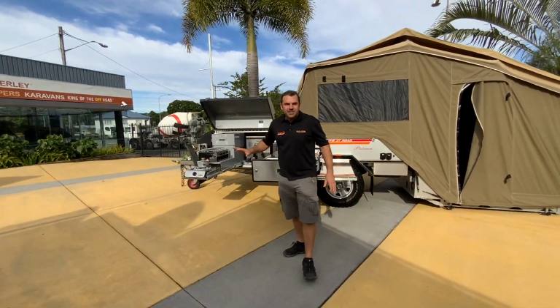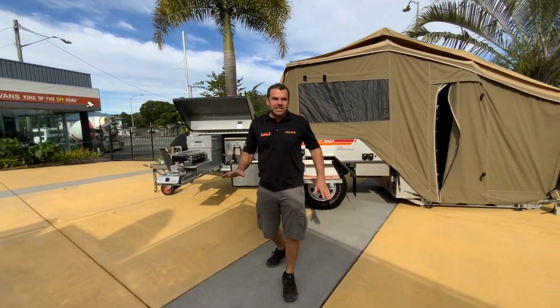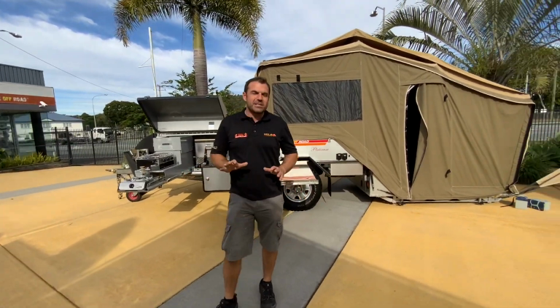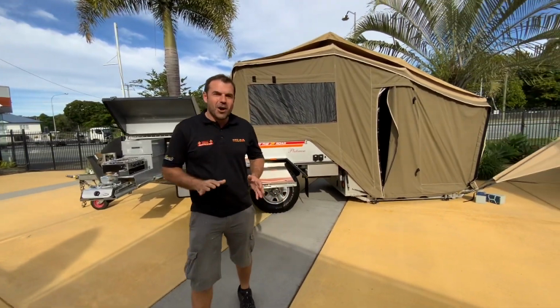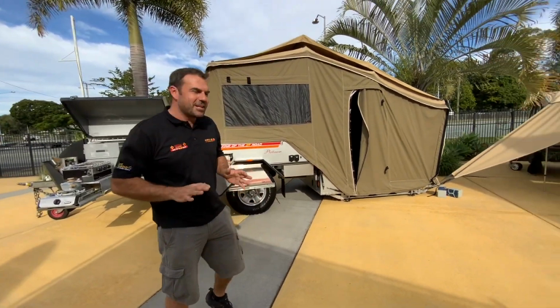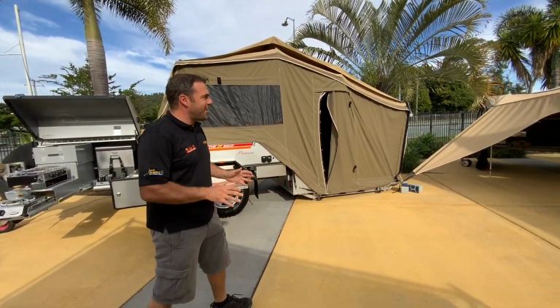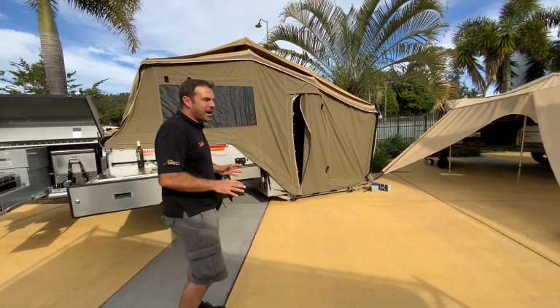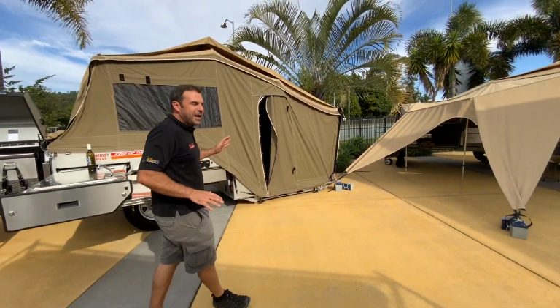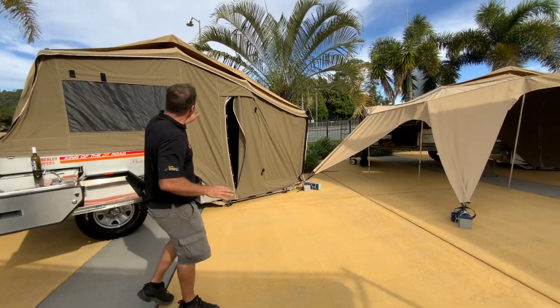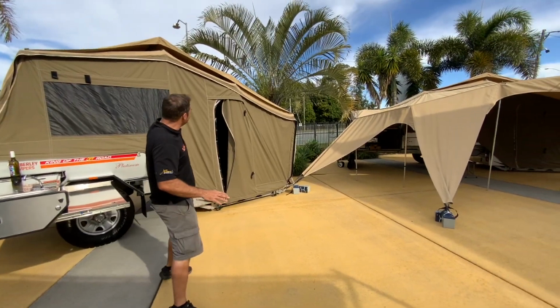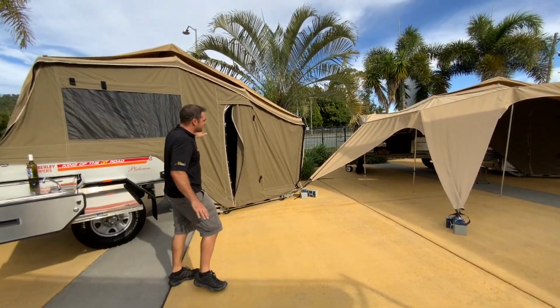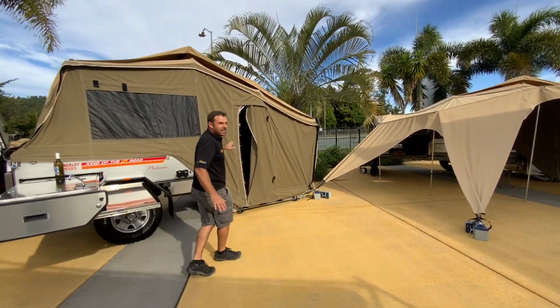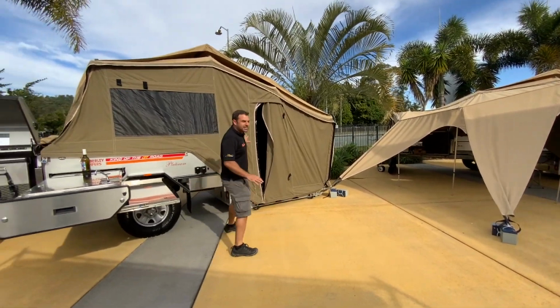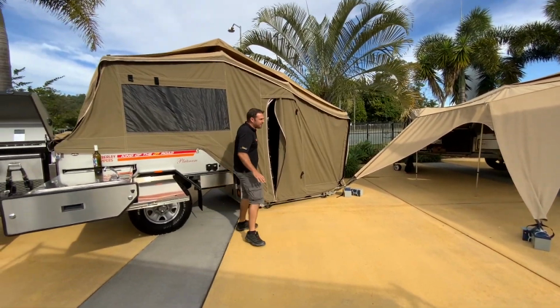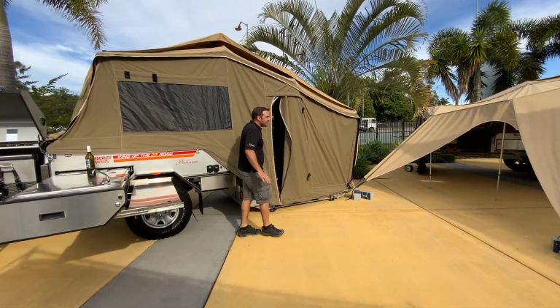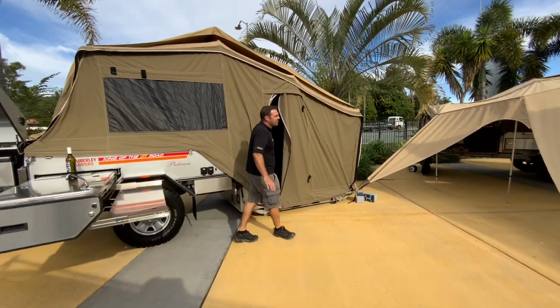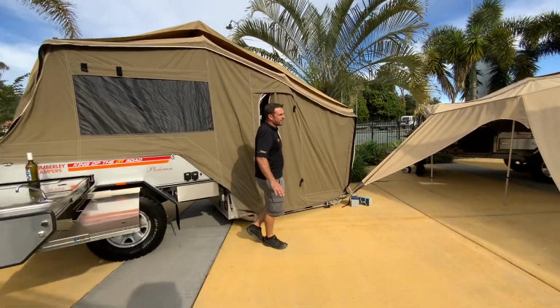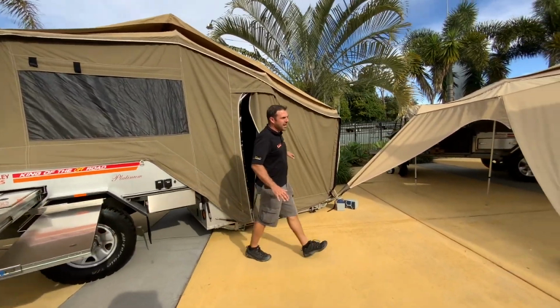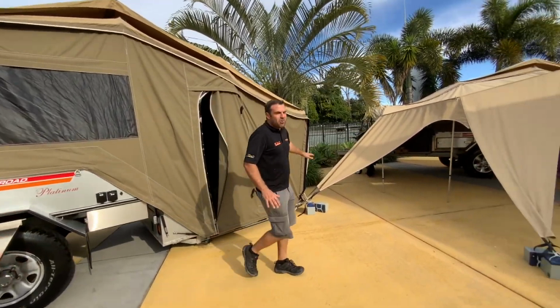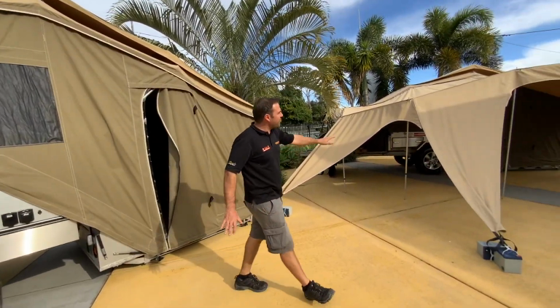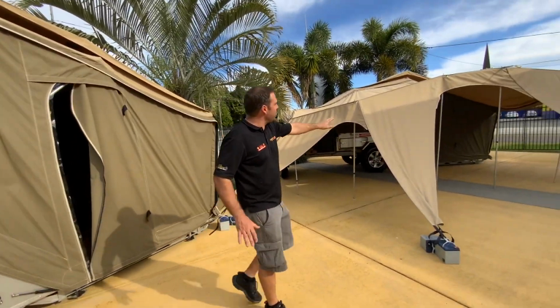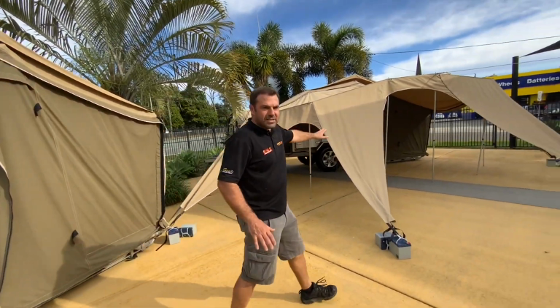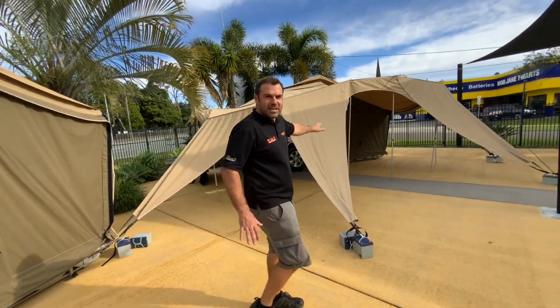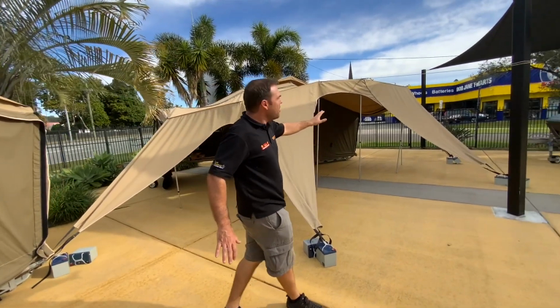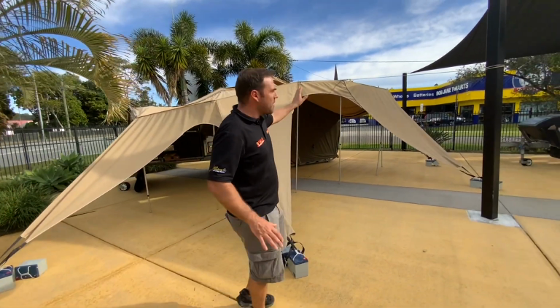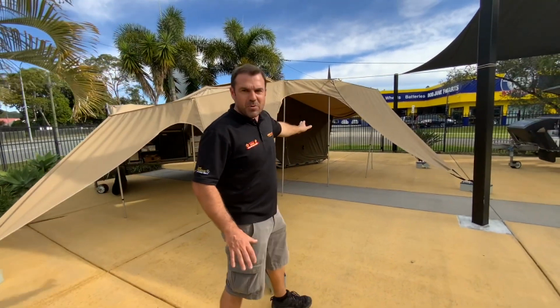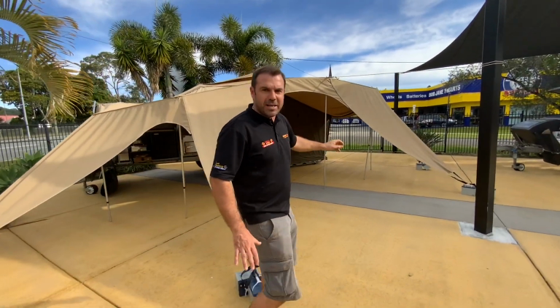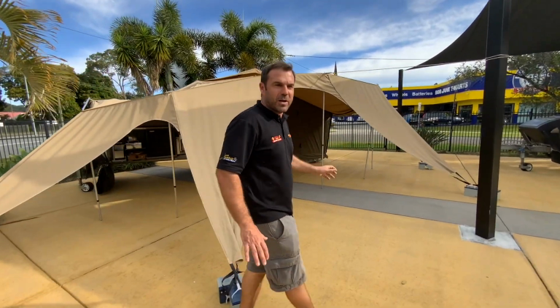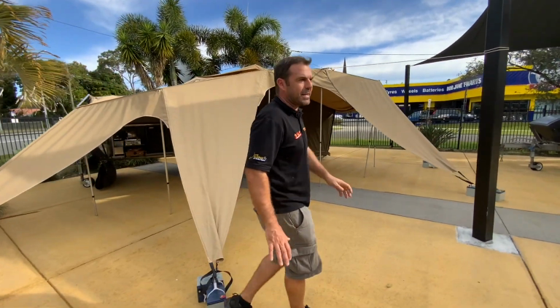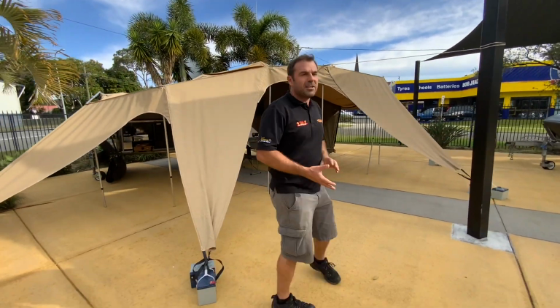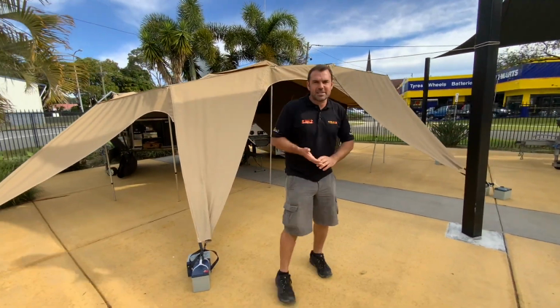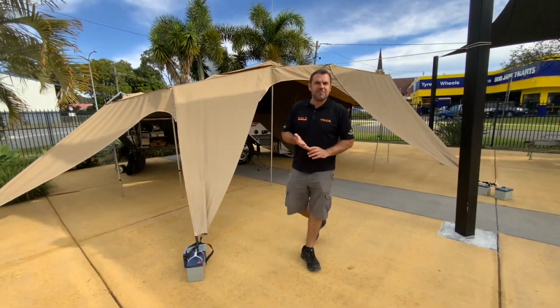Some of these units have not seen a lot of travel and they're just fantastic. Look at this canvas and how good it is. Right through to our 2017 models, we've got the Bedouin awnings, quick awnings, and lots of canvas.